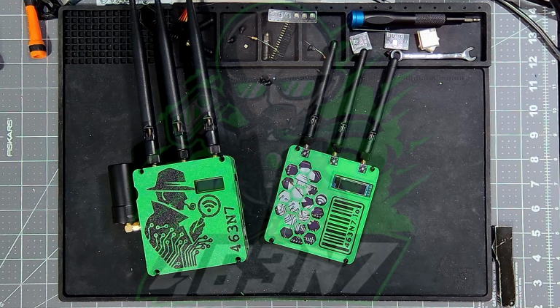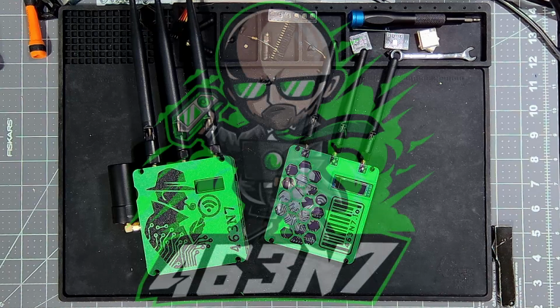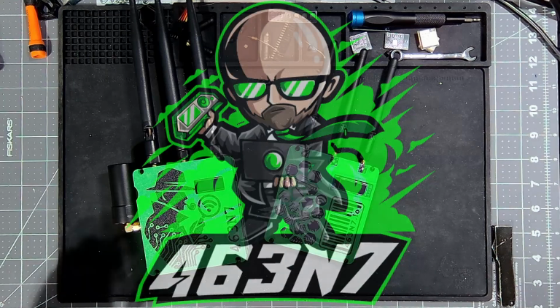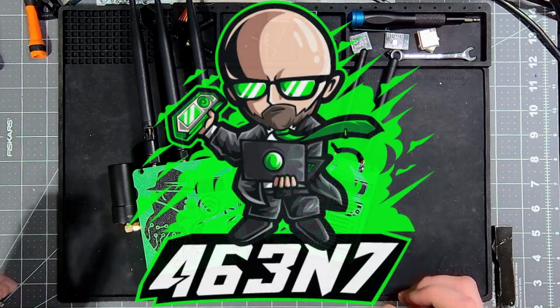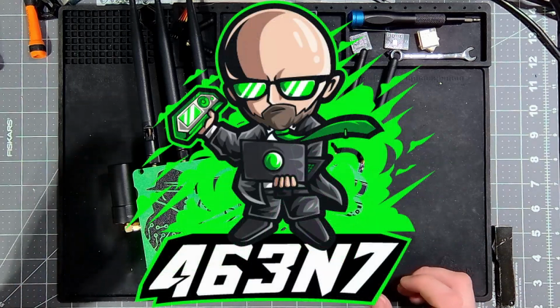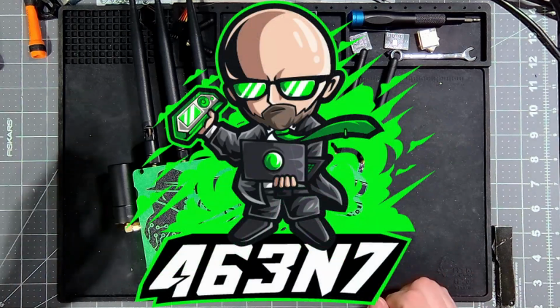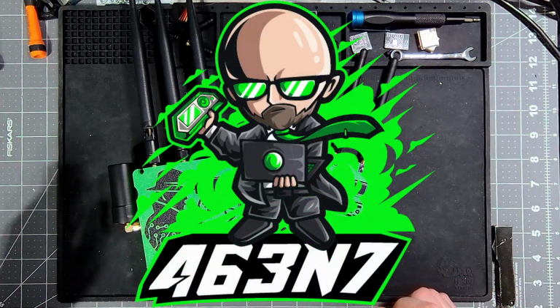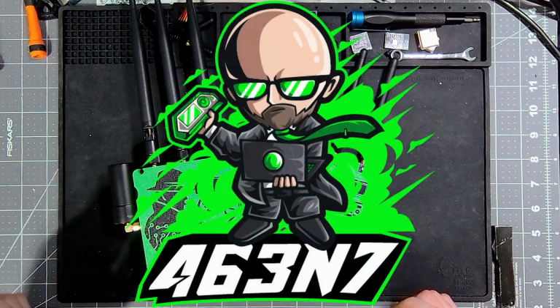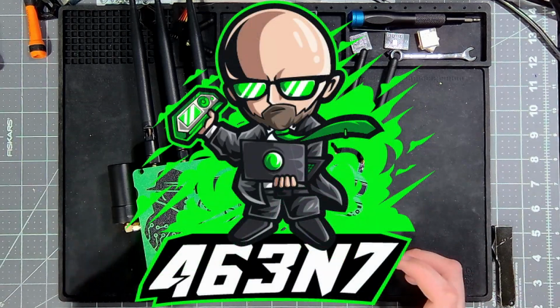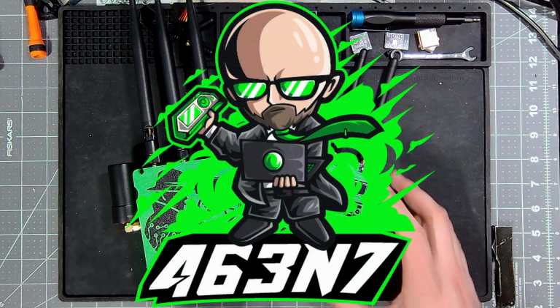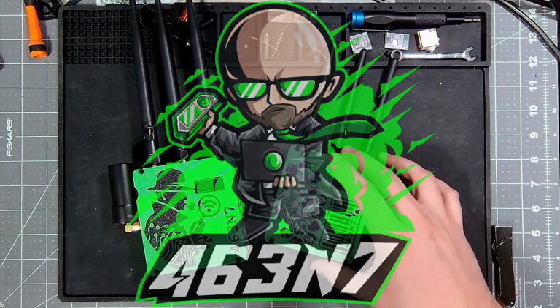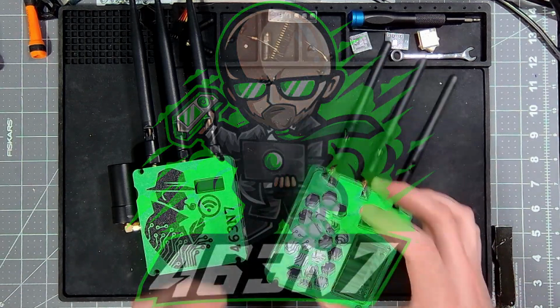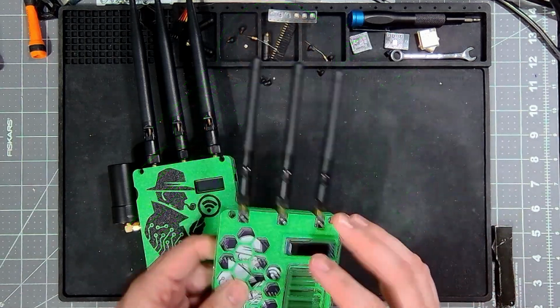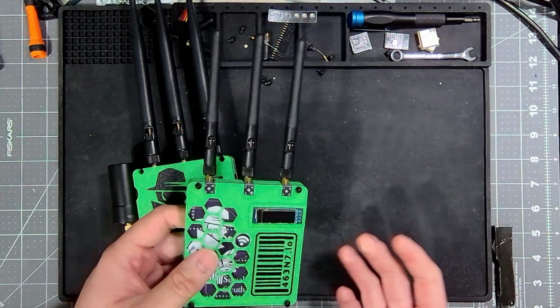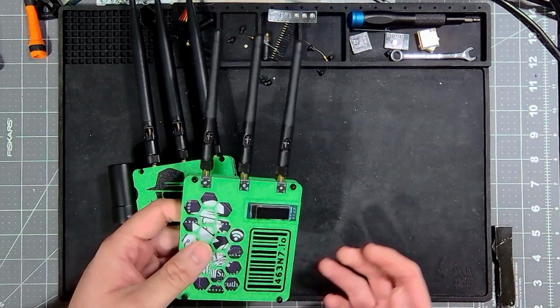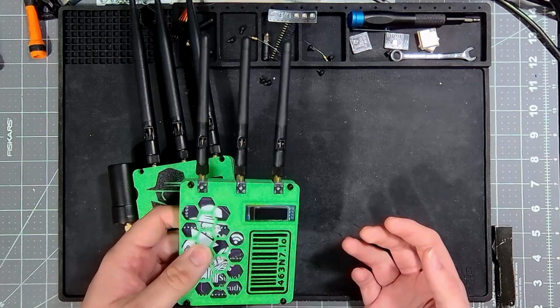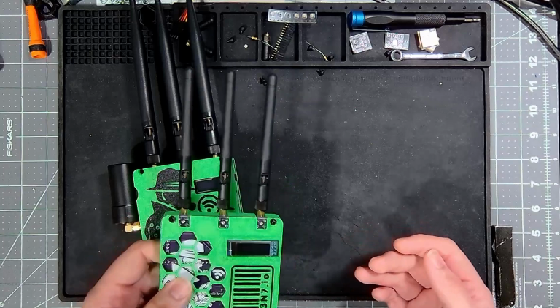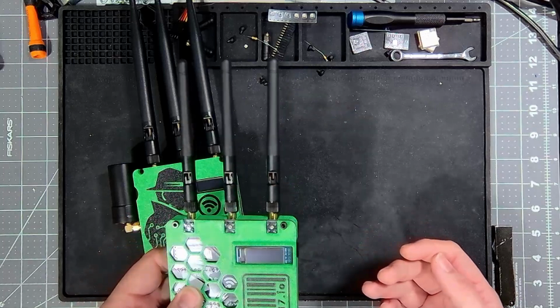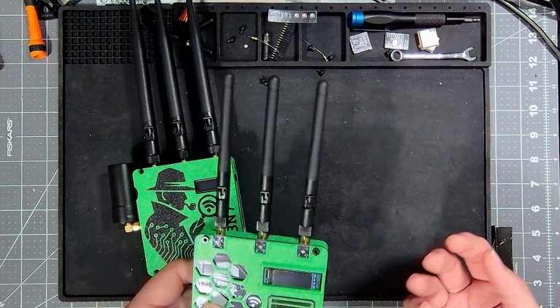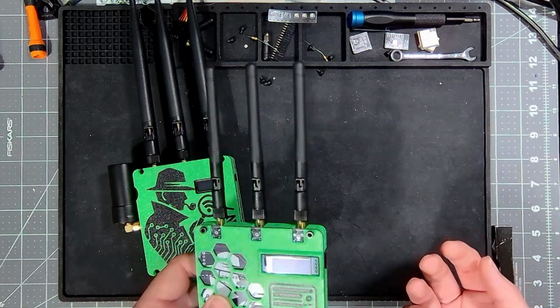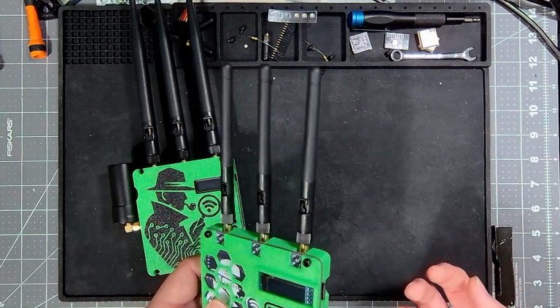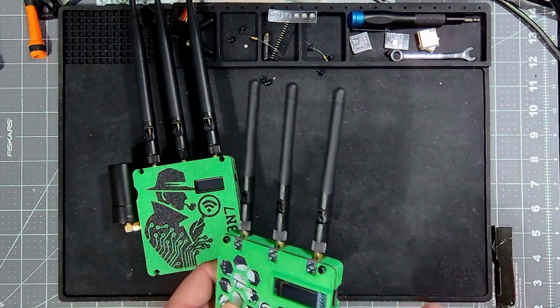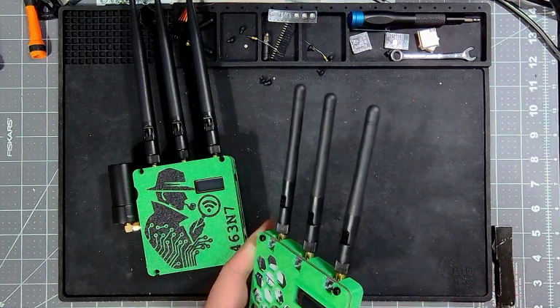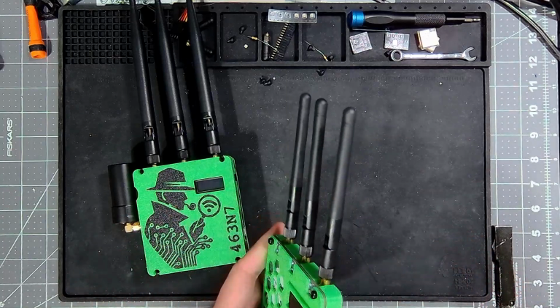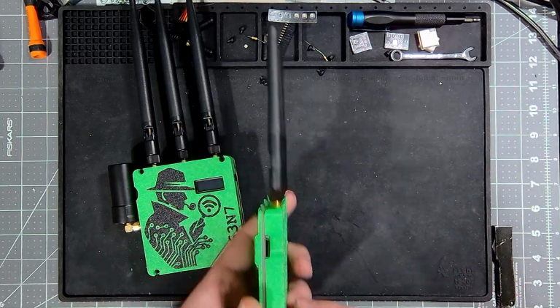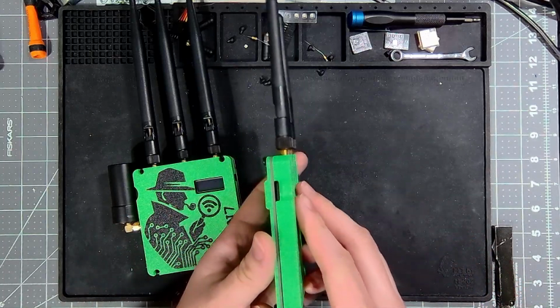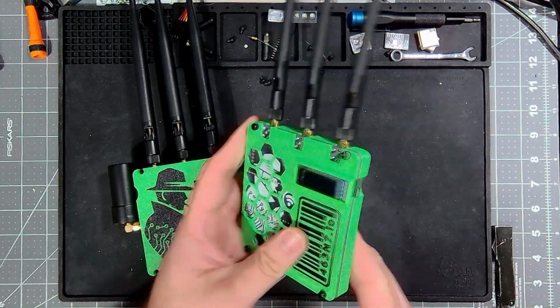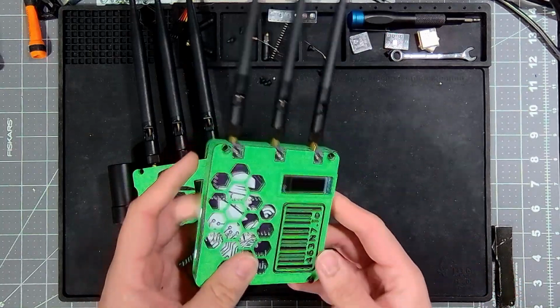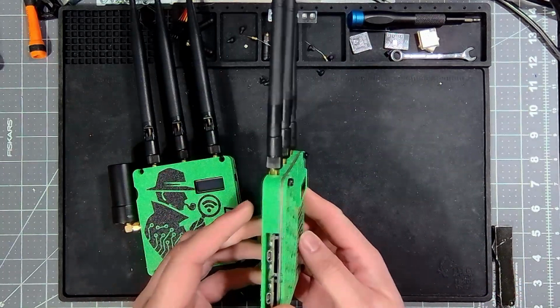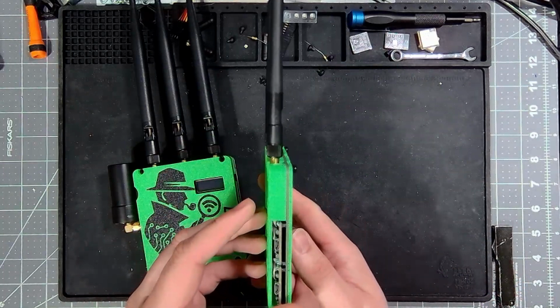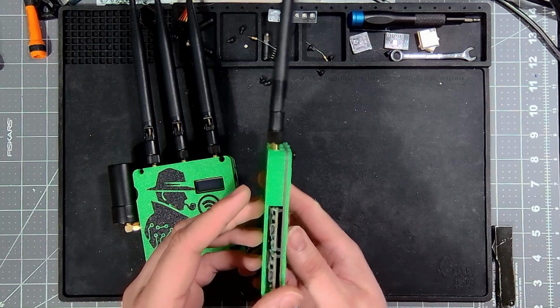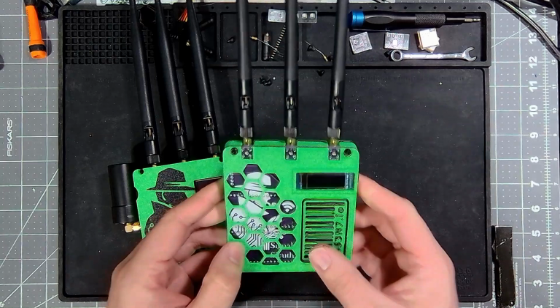Hey guys, welcome back to the channel. Today we're going to introduce the mod that I've referenced multiple times now, and that is the Signal Sleuth Slim Mod.